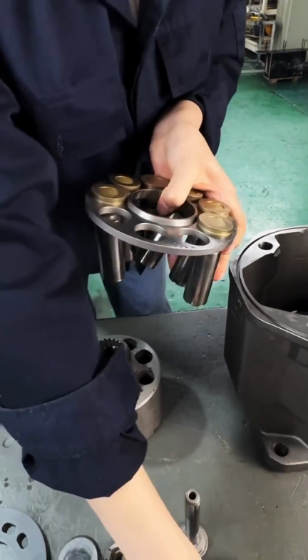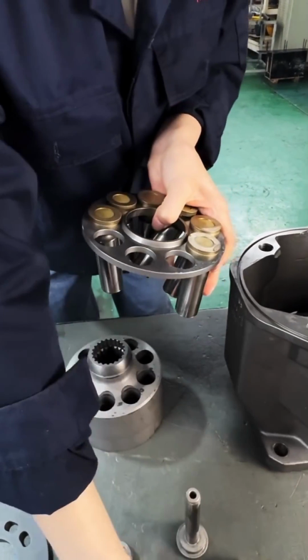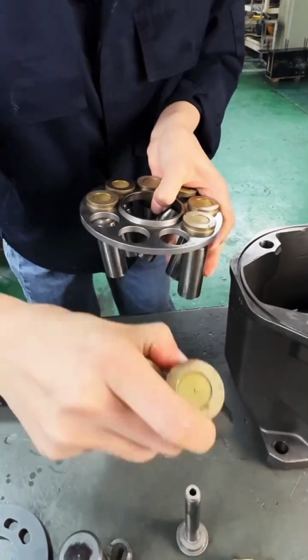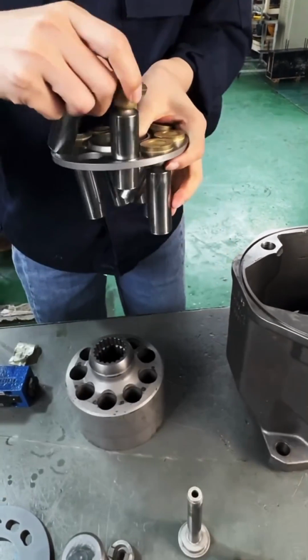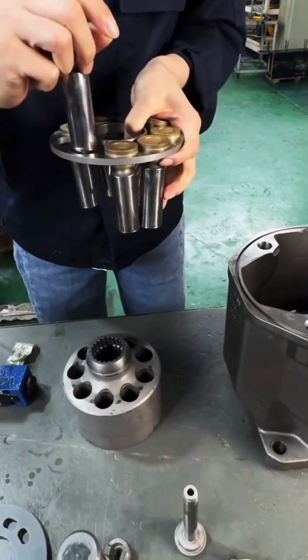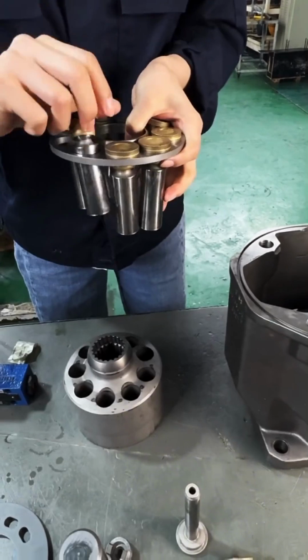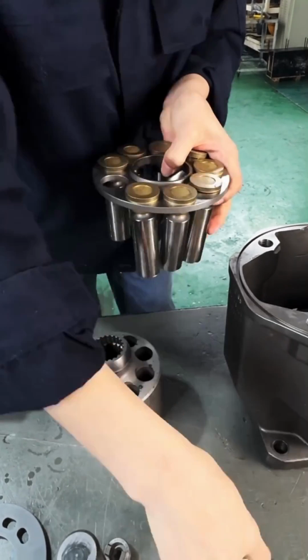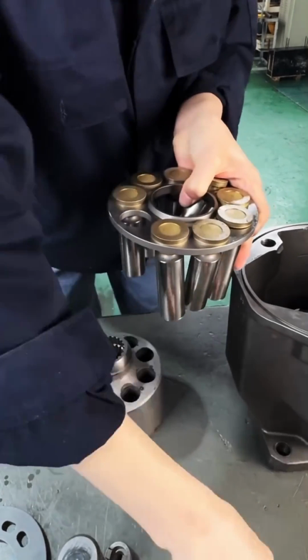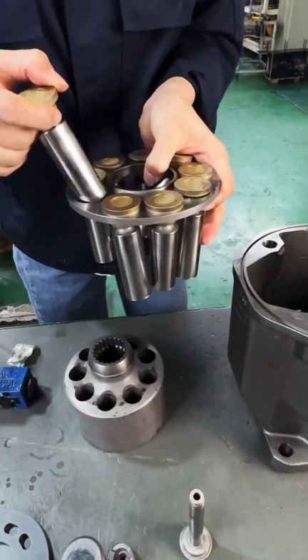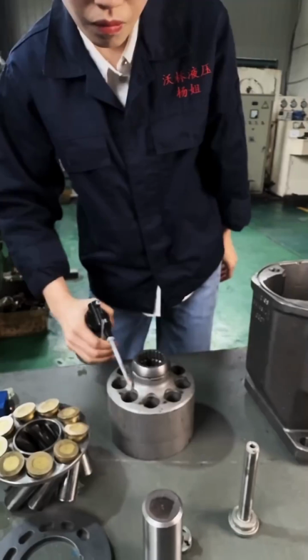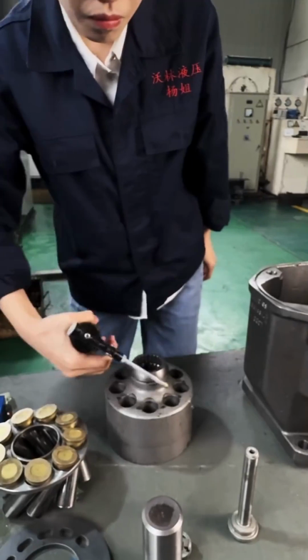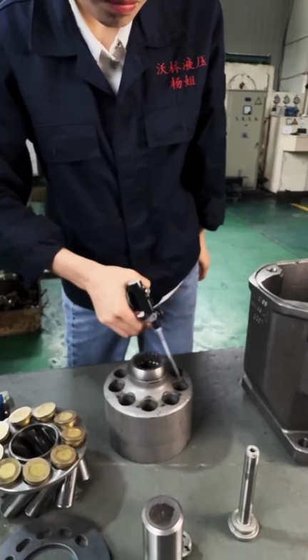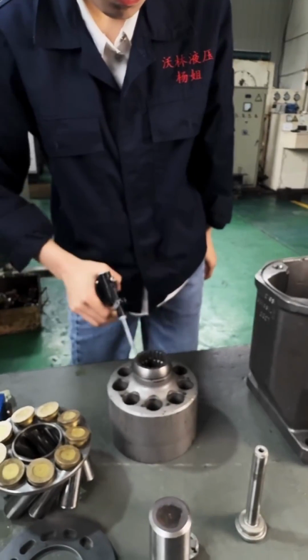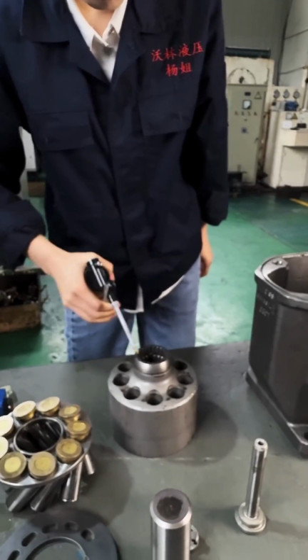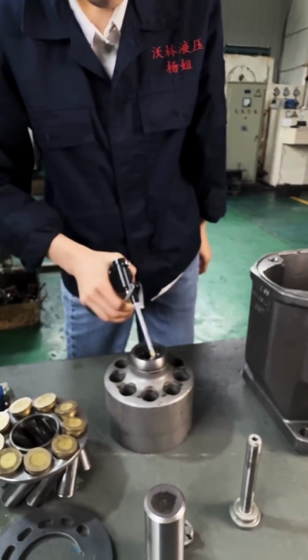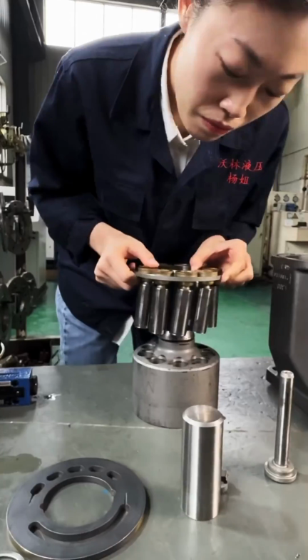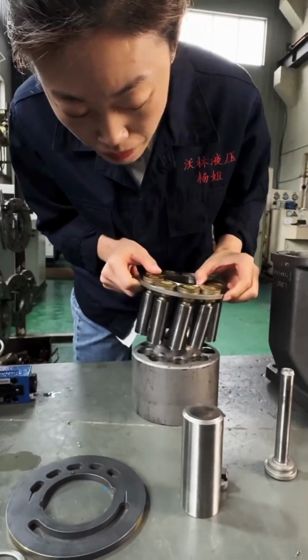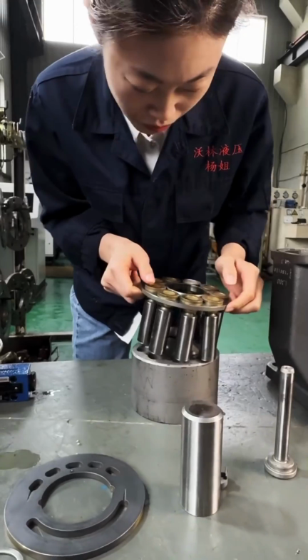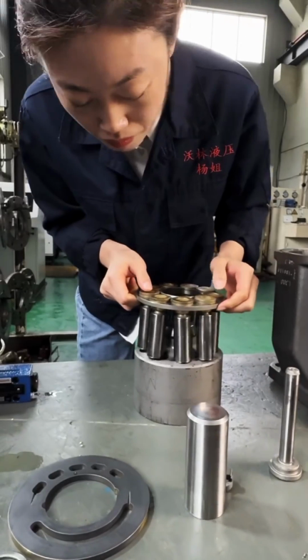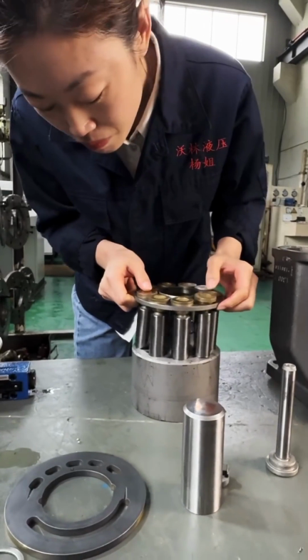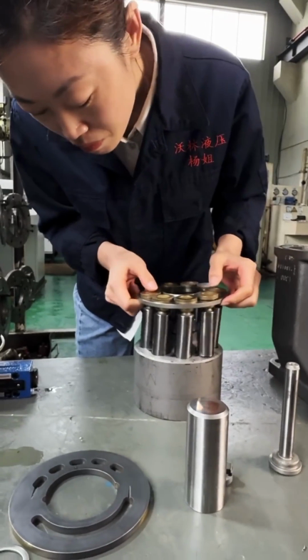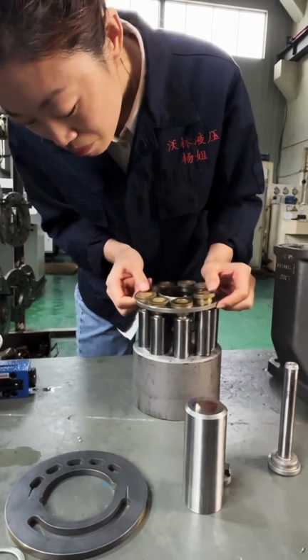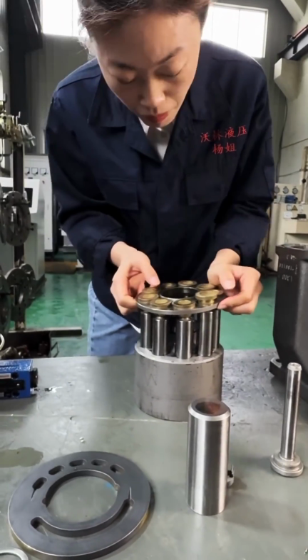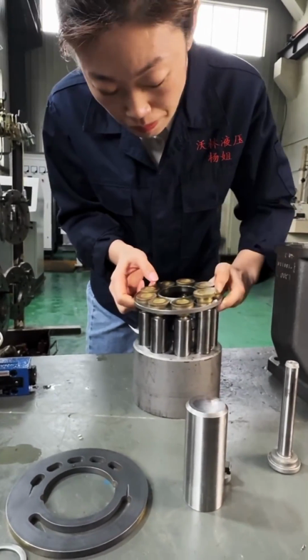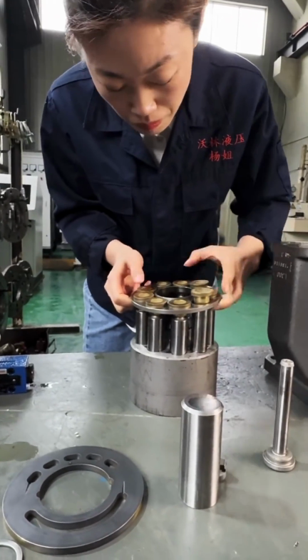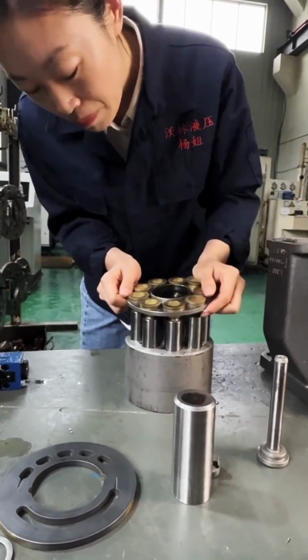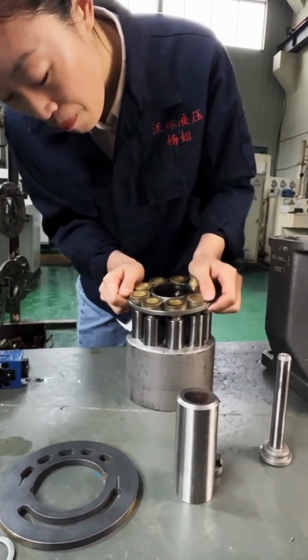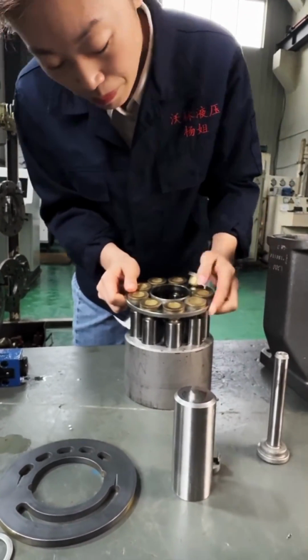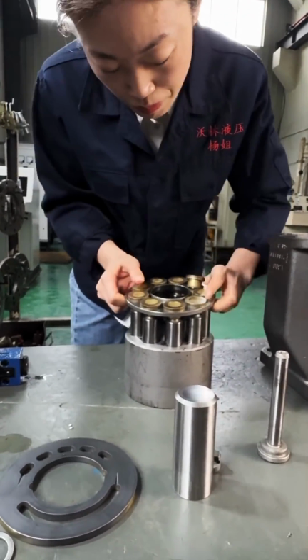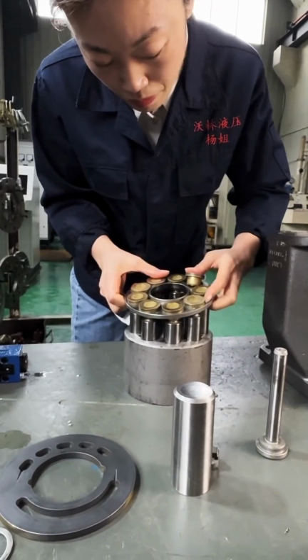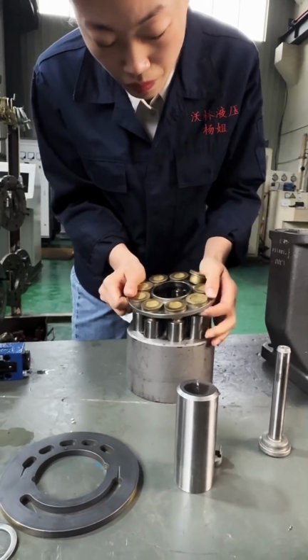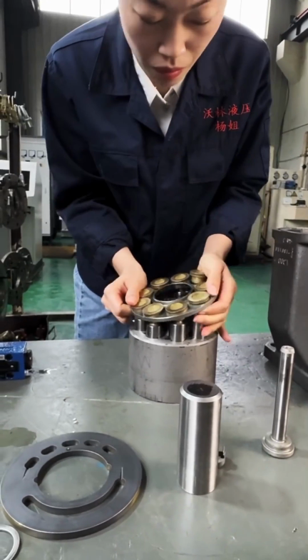Disassembly: Start by disconnecting the pump from any power source and hydraulic connections. Remove the pump from its mounting if necessary, ensuring you have a clean and safe workspace.